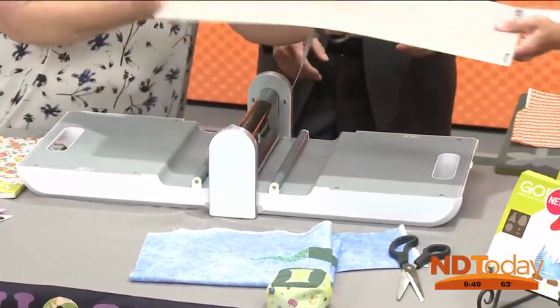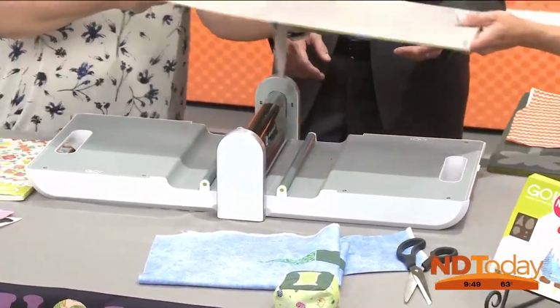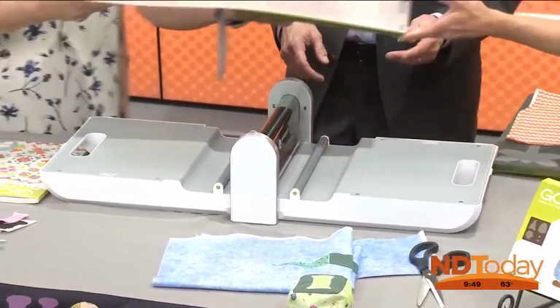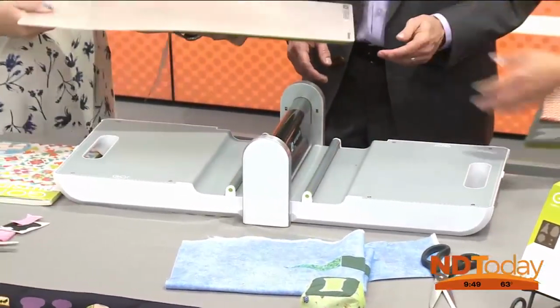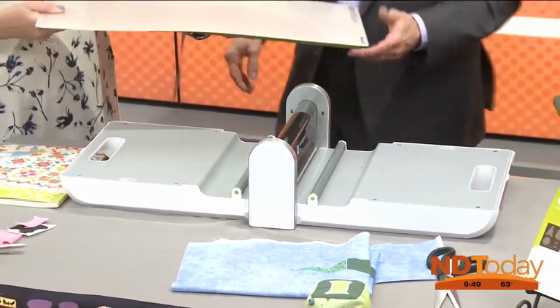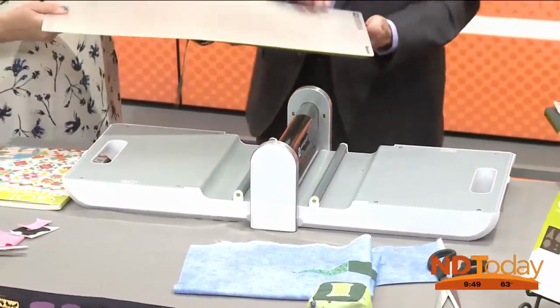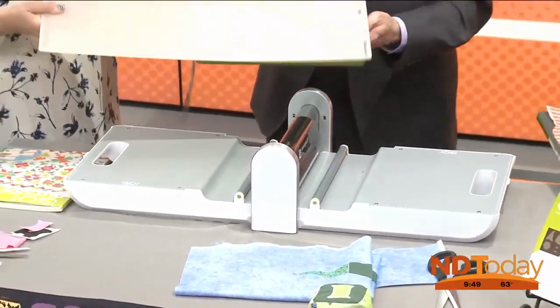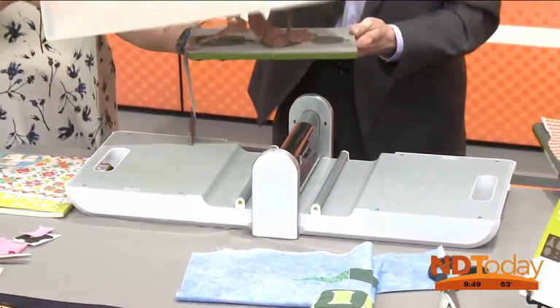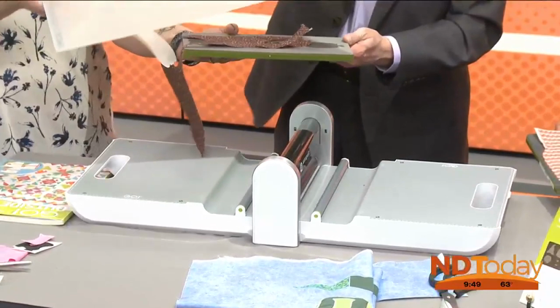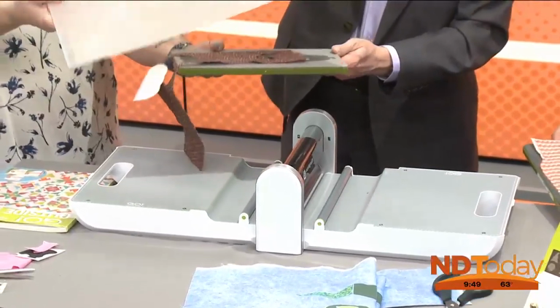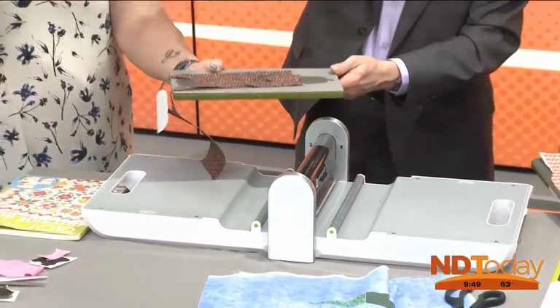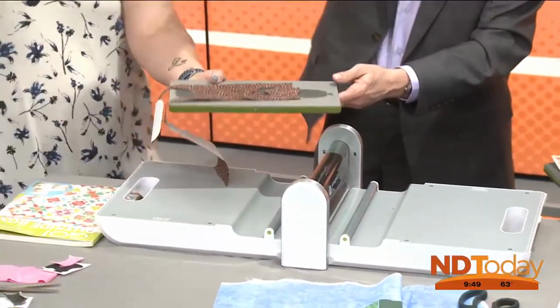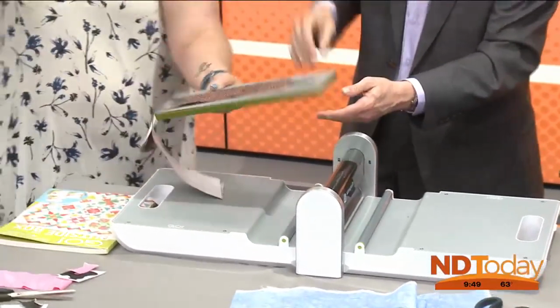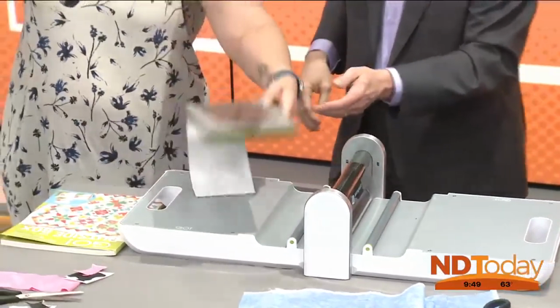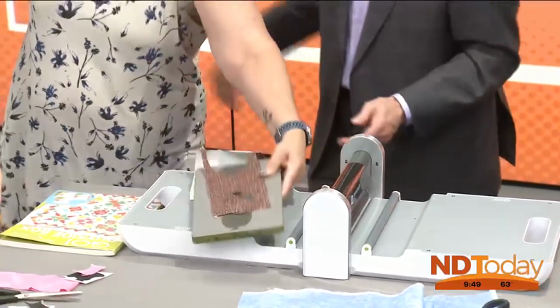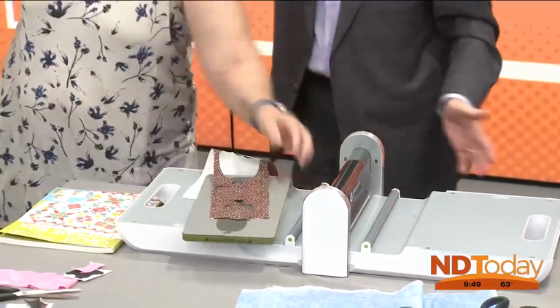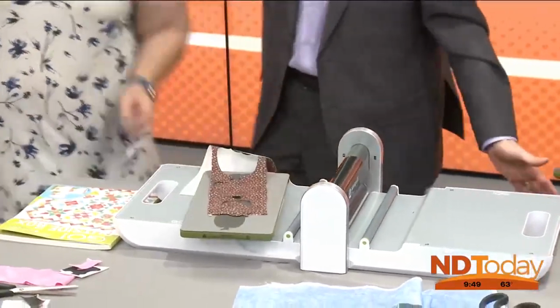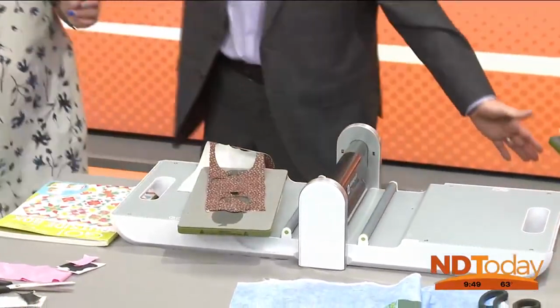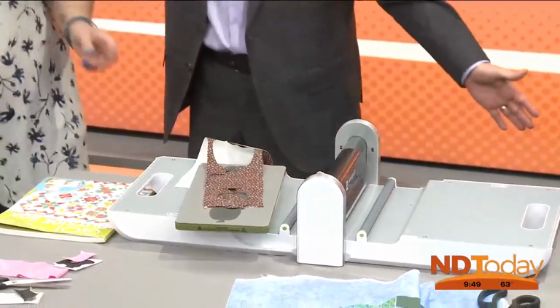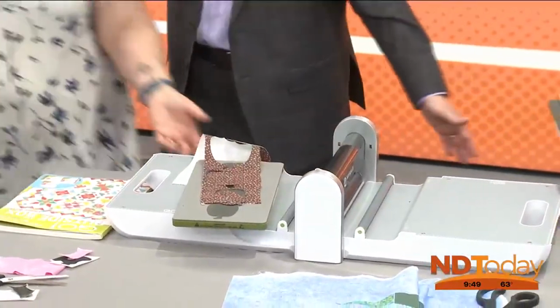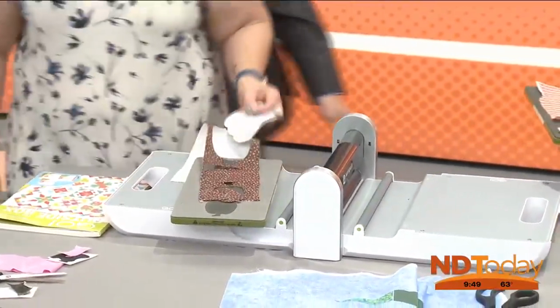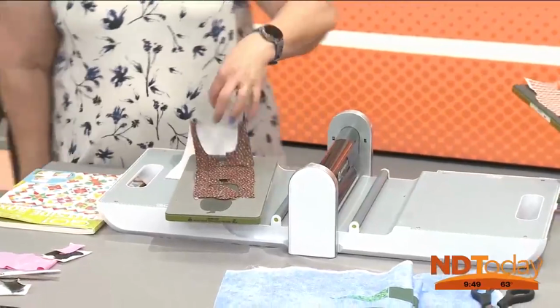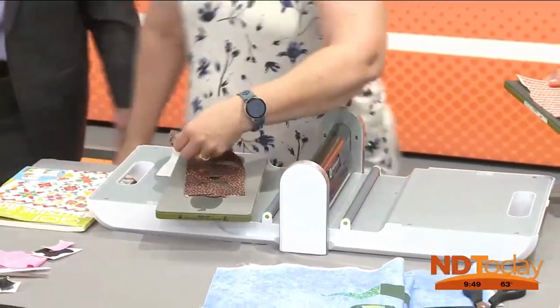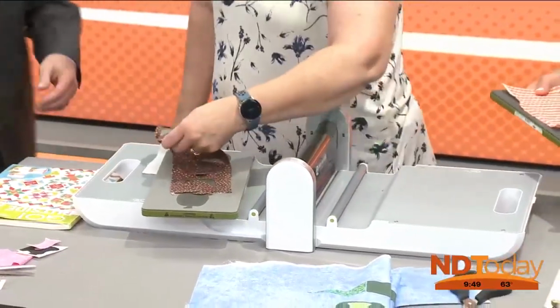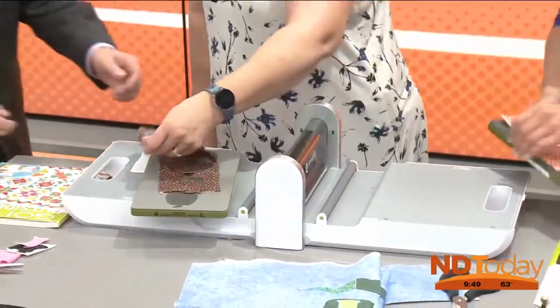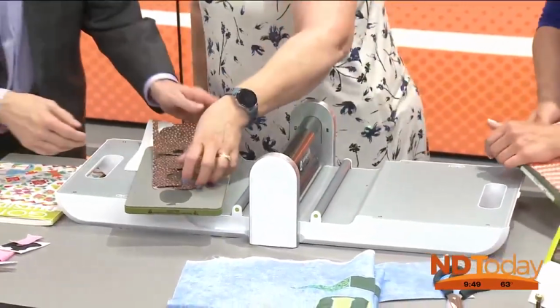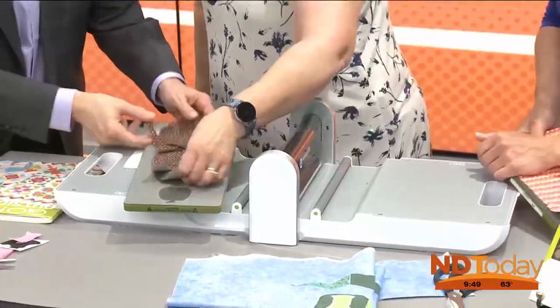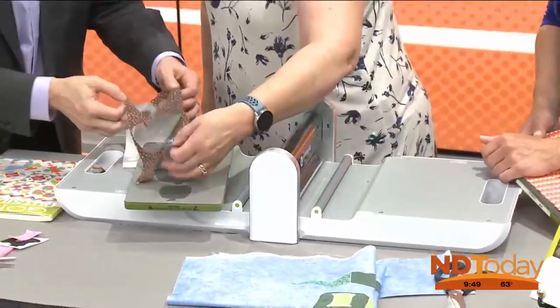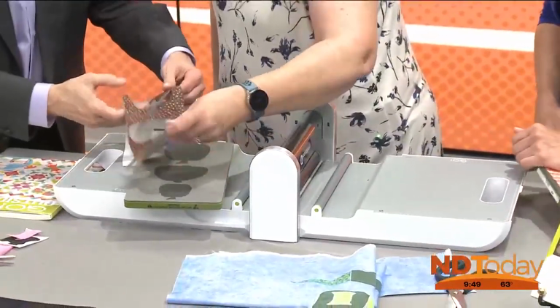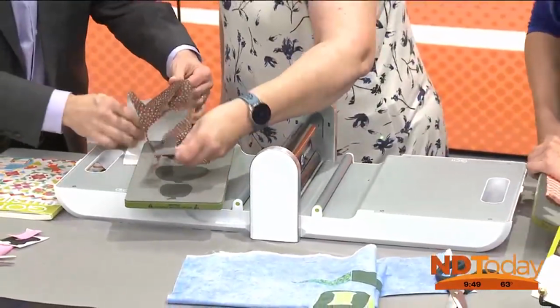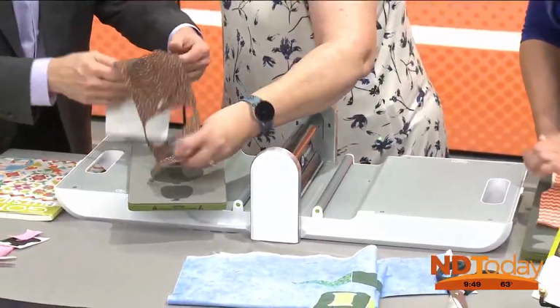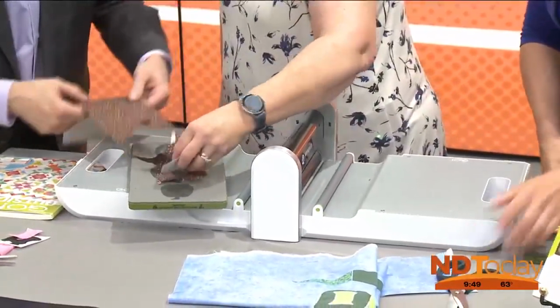And then take this off. And there's your pumpkin. Oh my, look at that. That's so fast. So there's your pumpkin — sometimes they need a little bit of a trim.